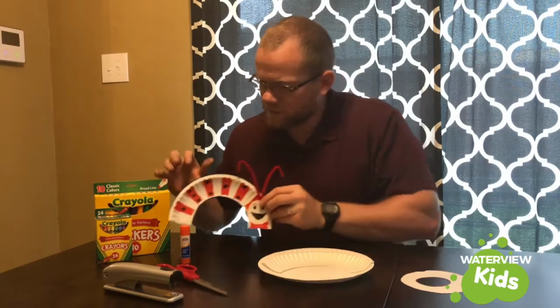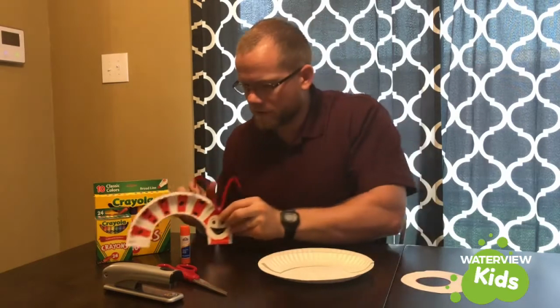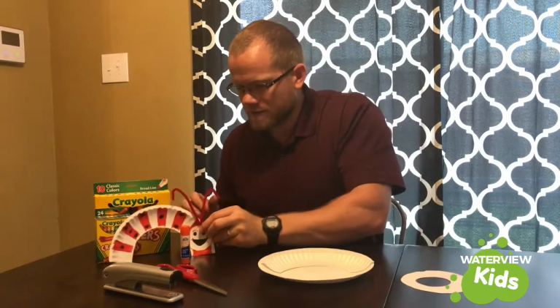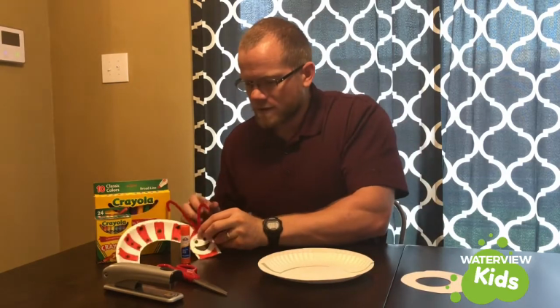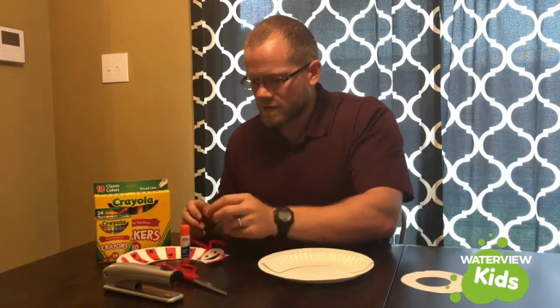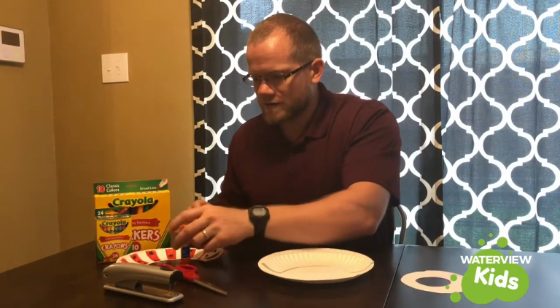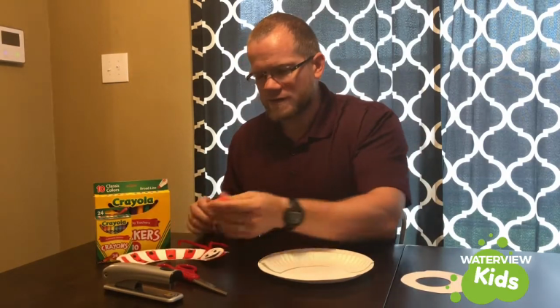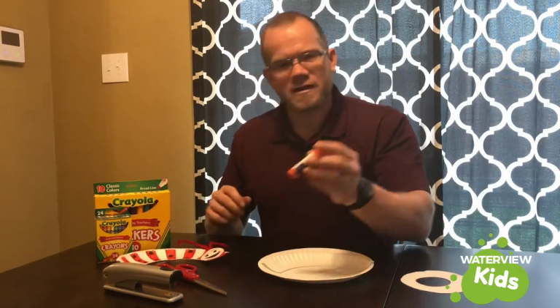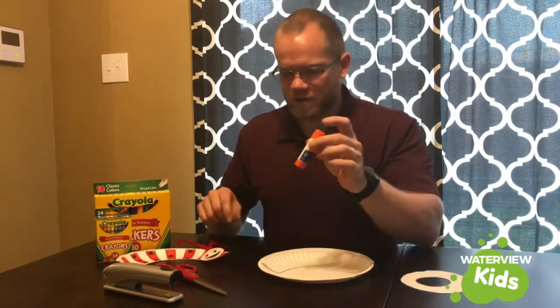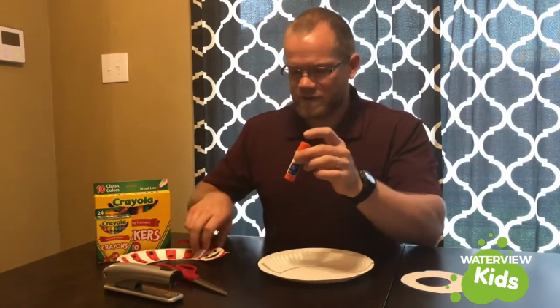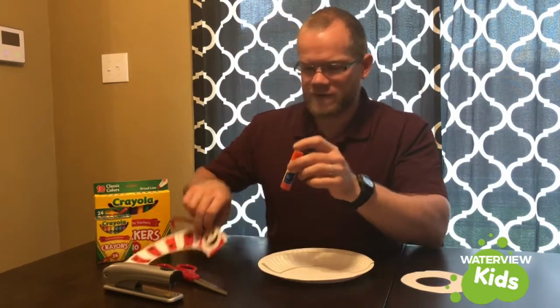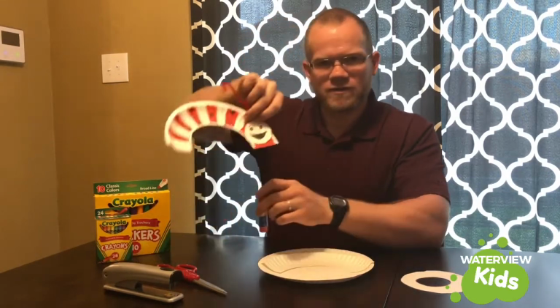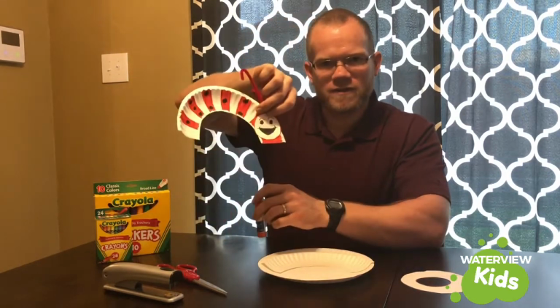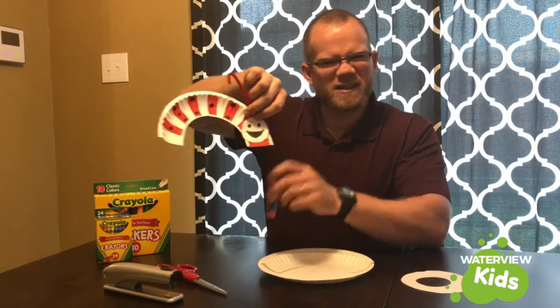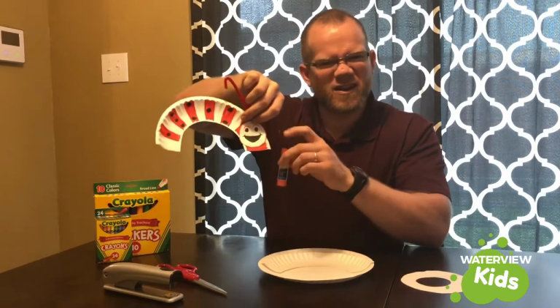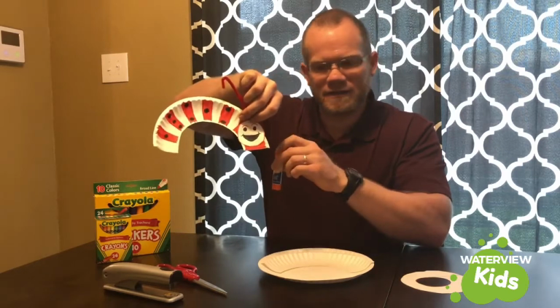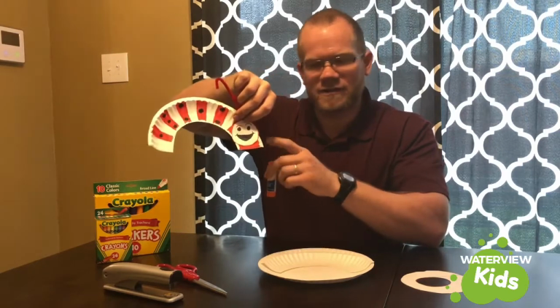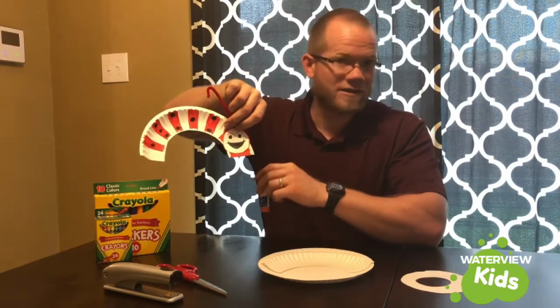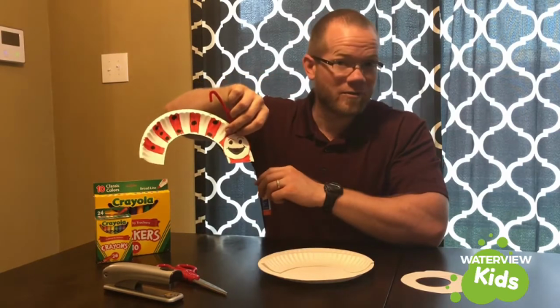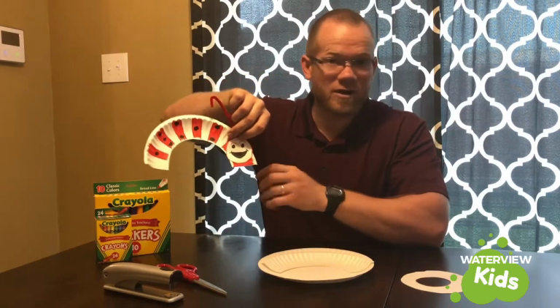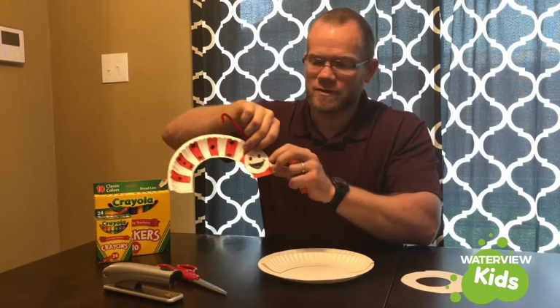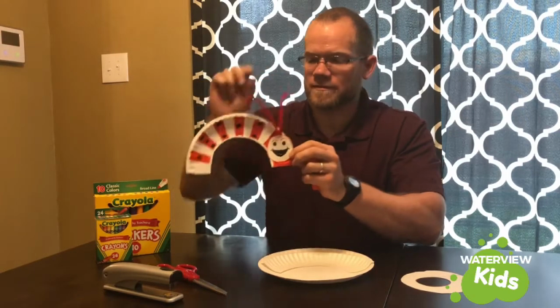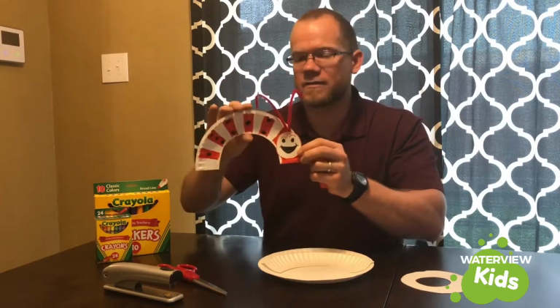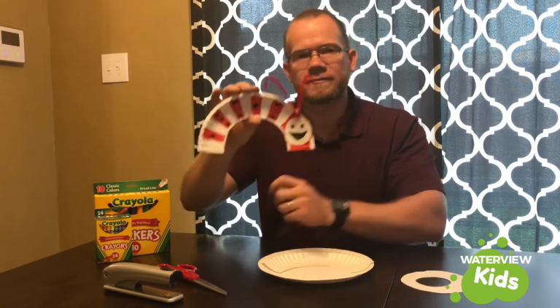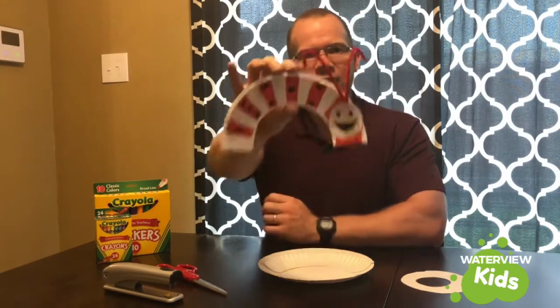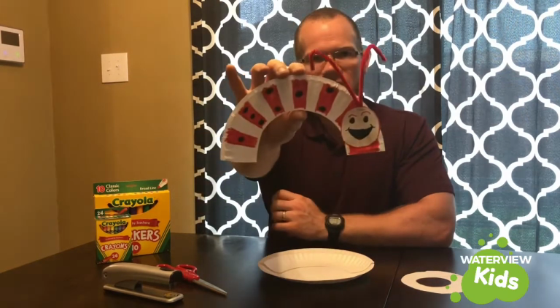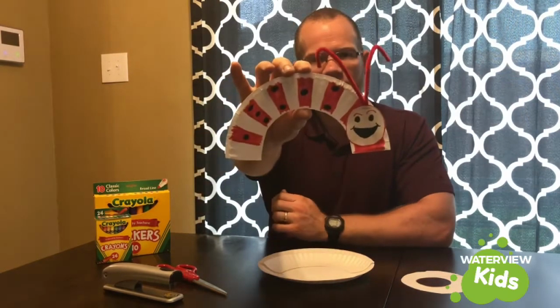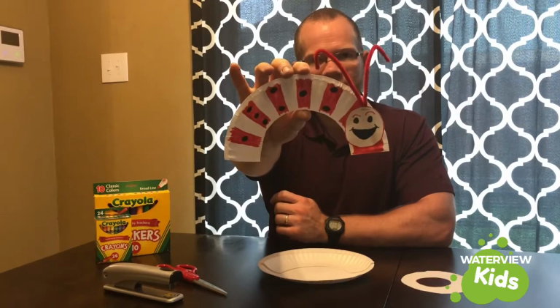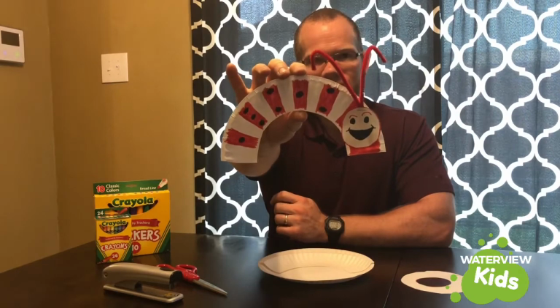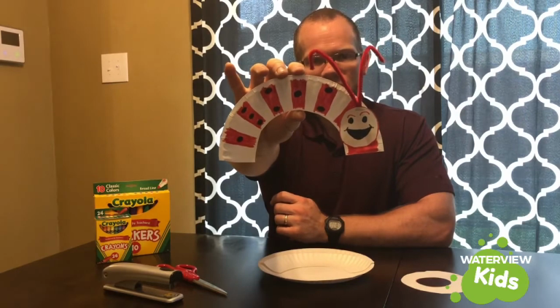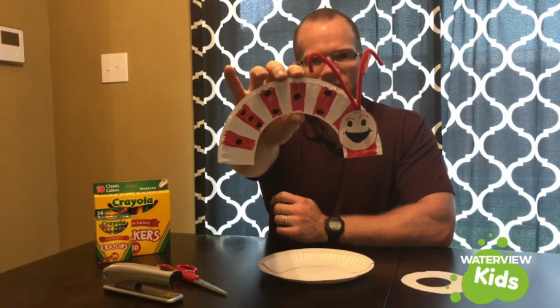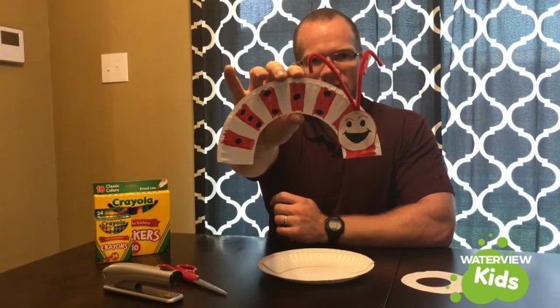You can use markers or crayons. You can try to use a glue stick, but with these surfaces it's kind of hard to get it to stick, so the stapler might be a better choice. Either way — fuzzy caterpillar — I hope you have fun making it!